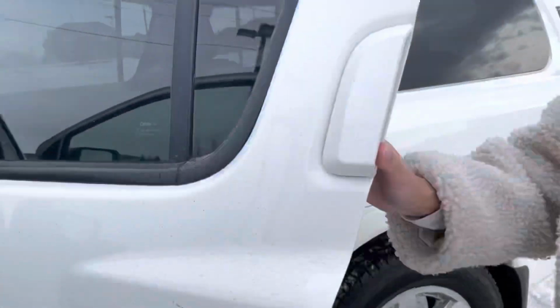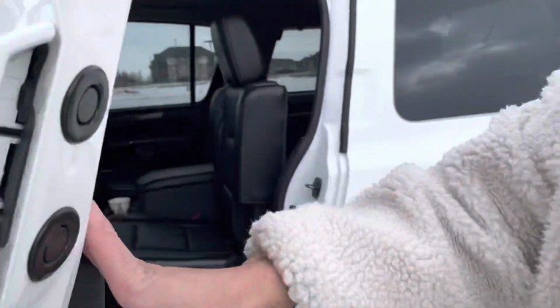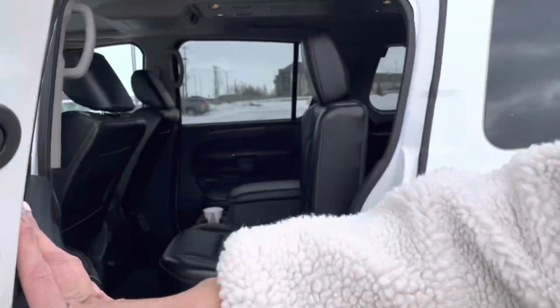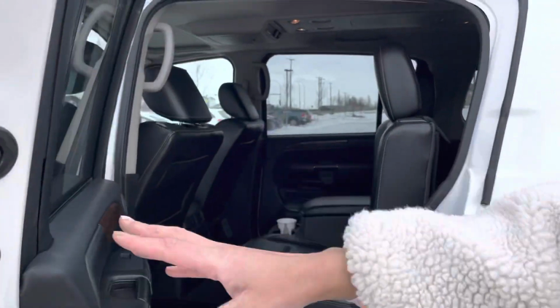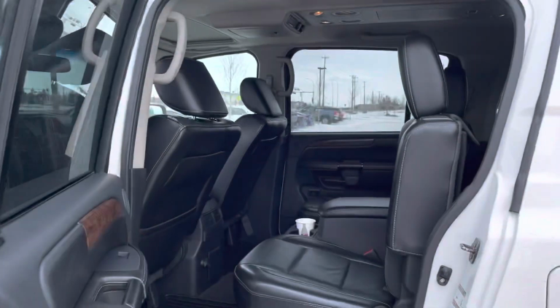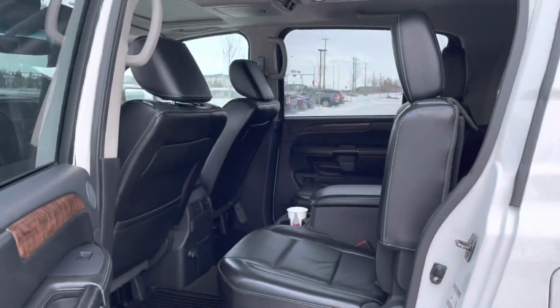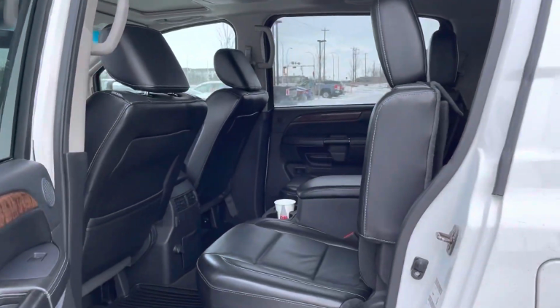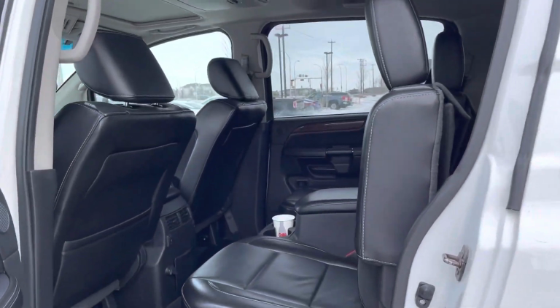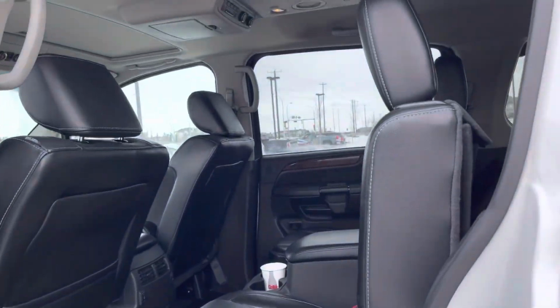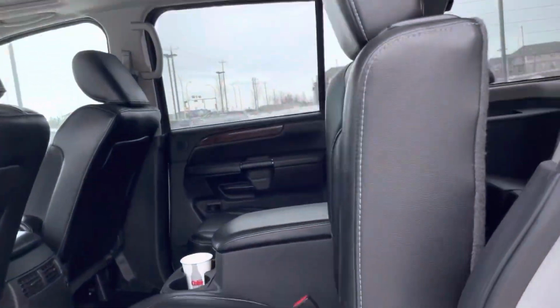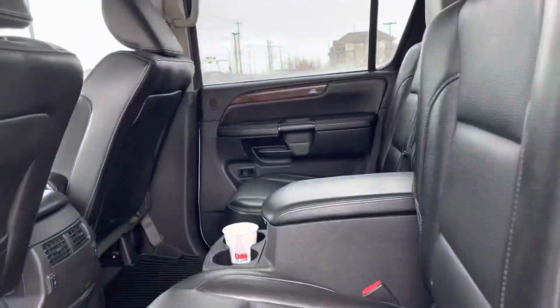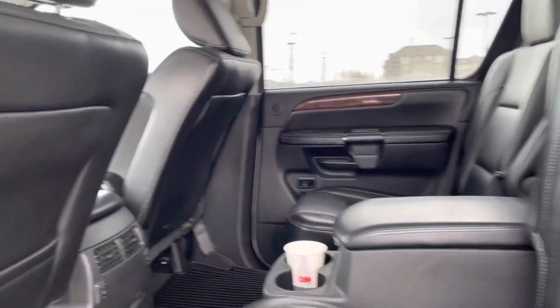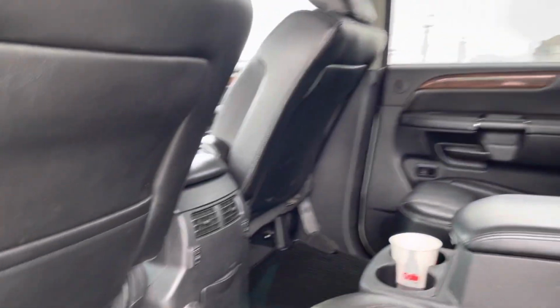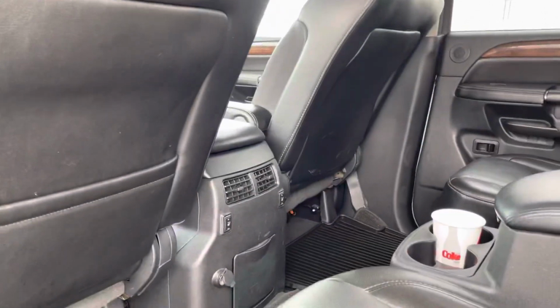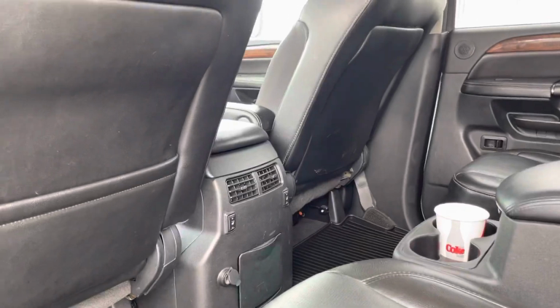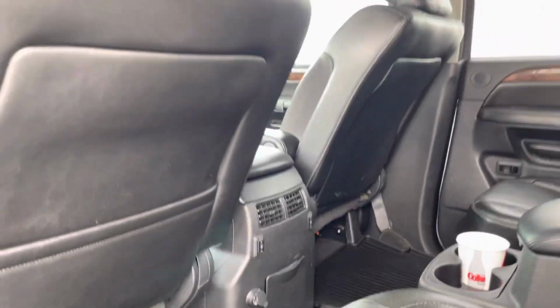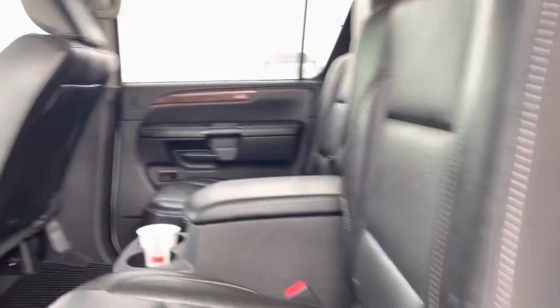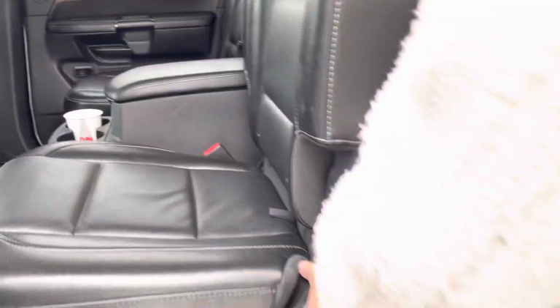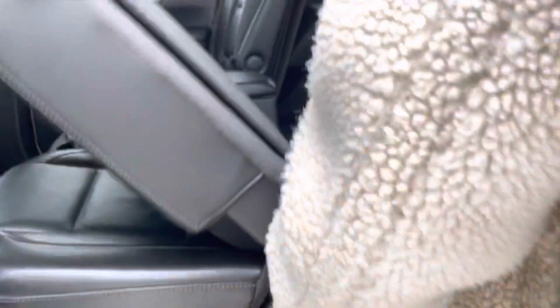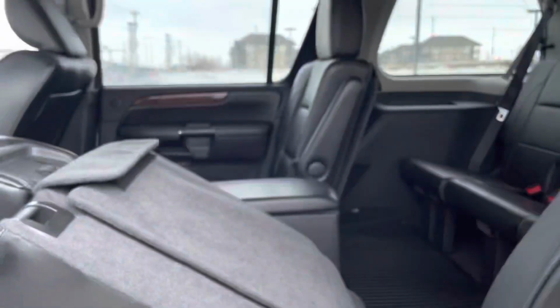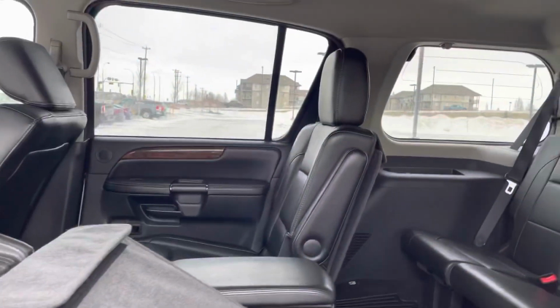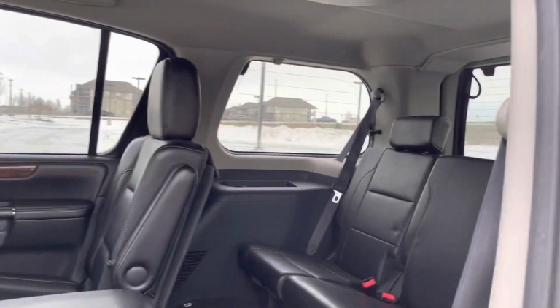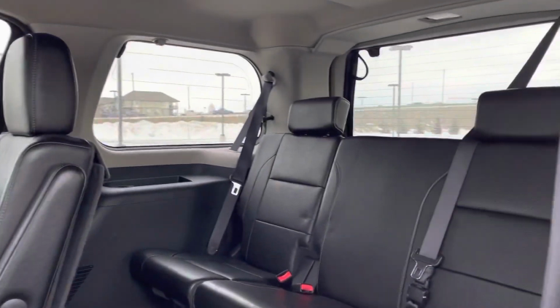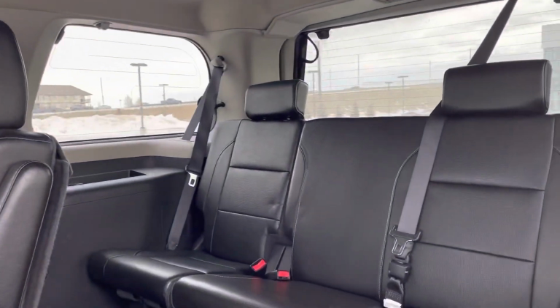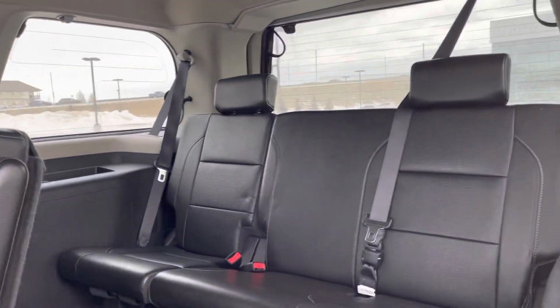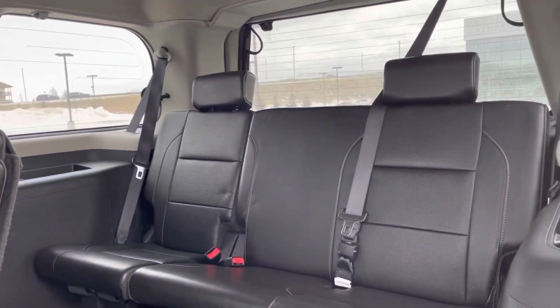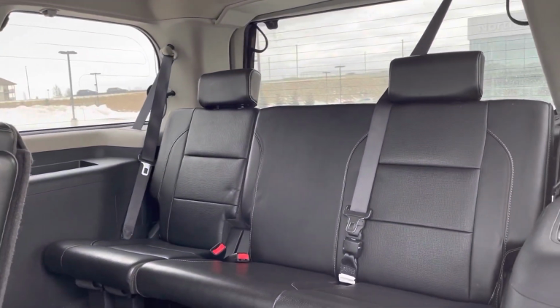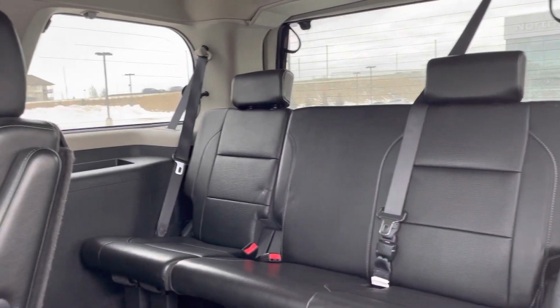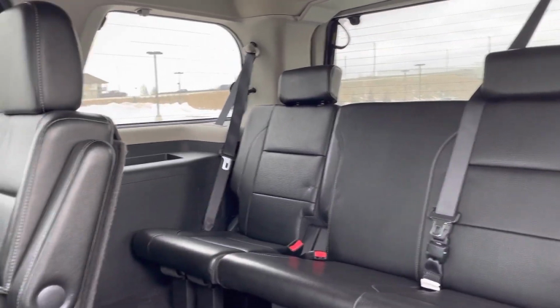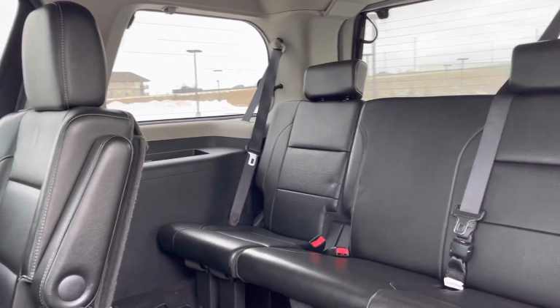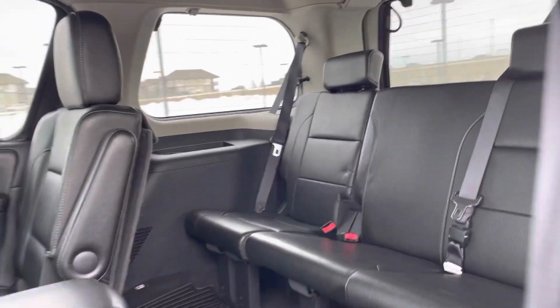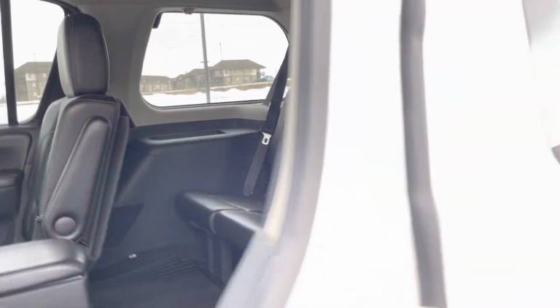In the back here you'll see it is very spacious and the back seats are heated as well, which is super nice. If you pull this lever you can see there's easy access, and this actually comes all the way out as well, and there's tons of space in the third row.